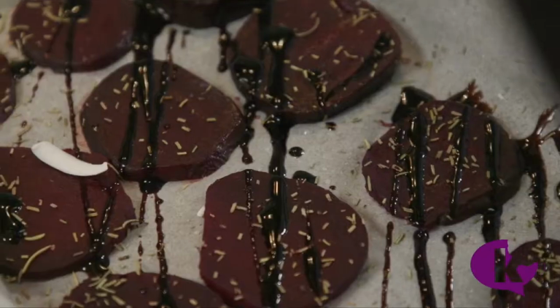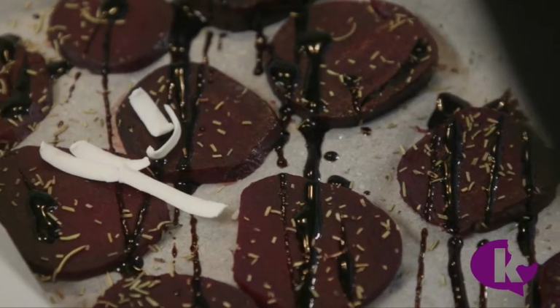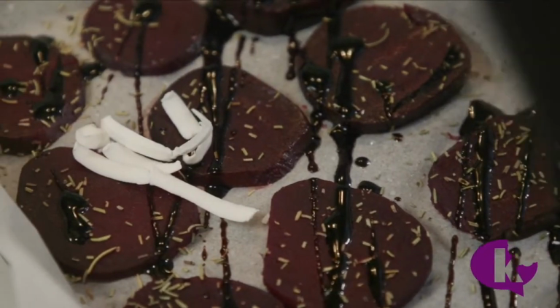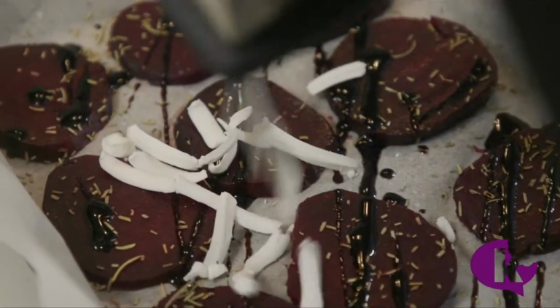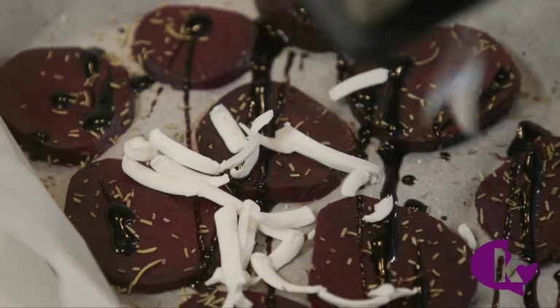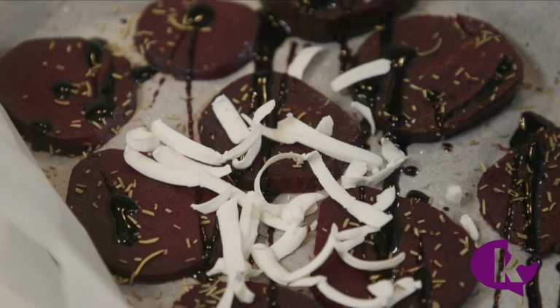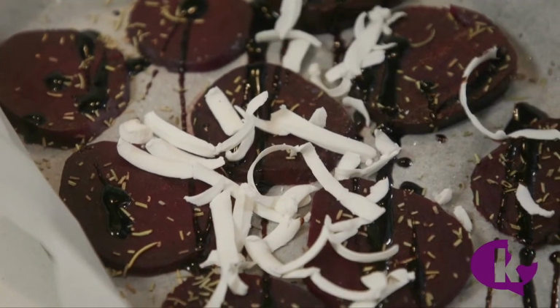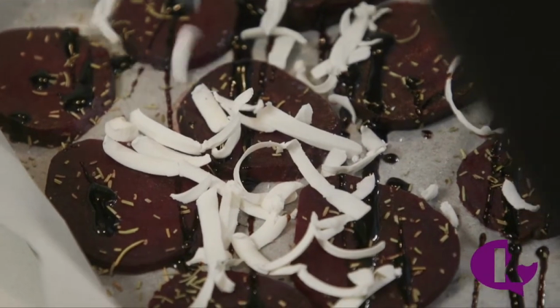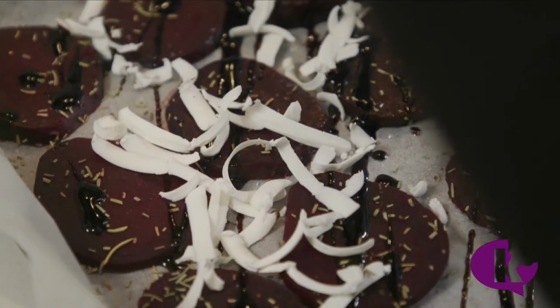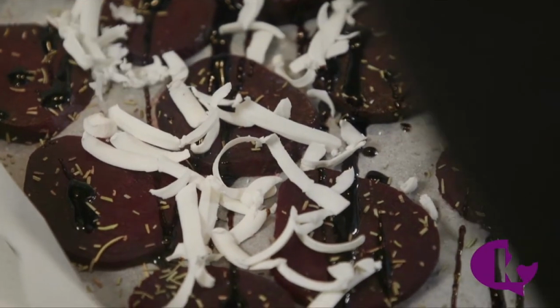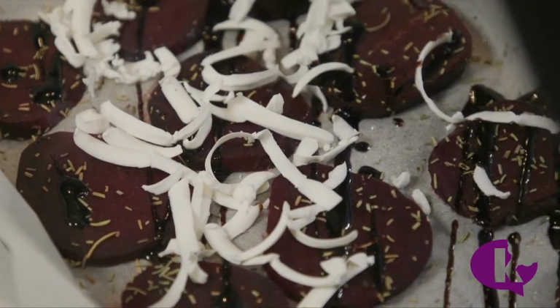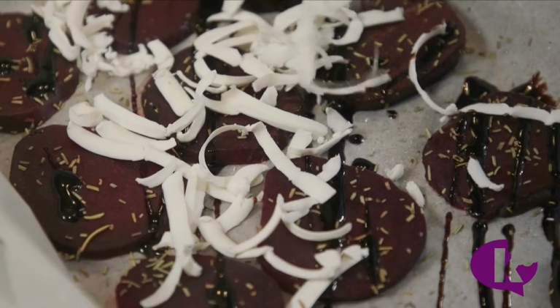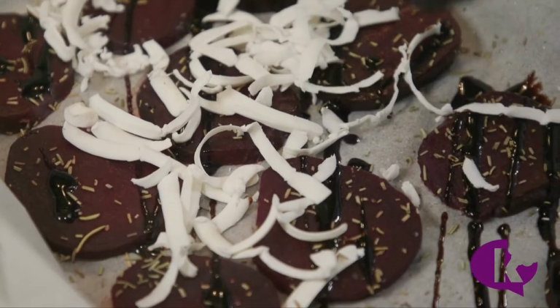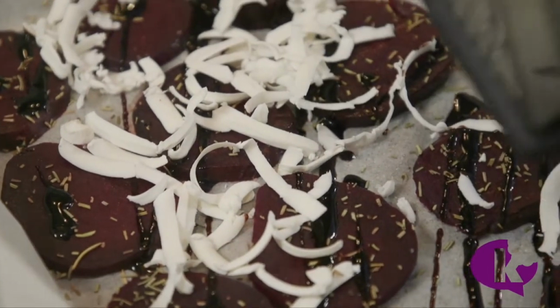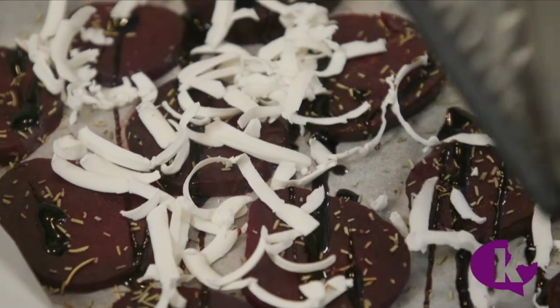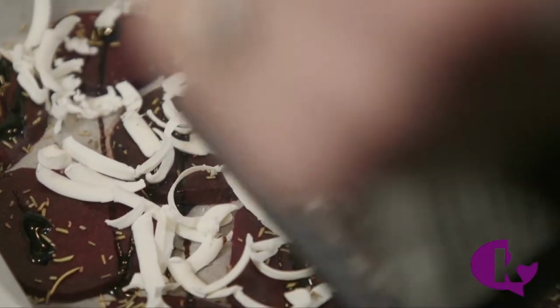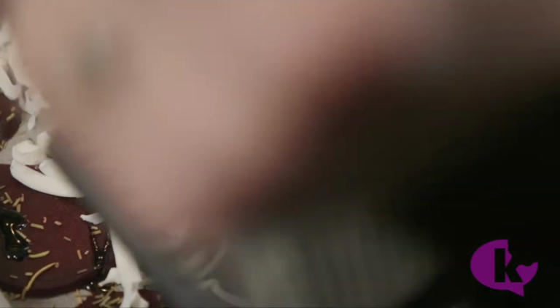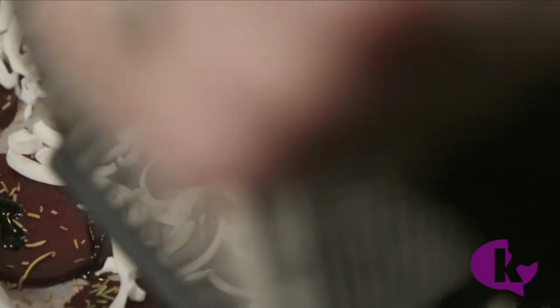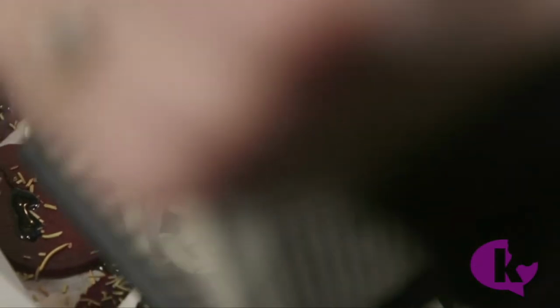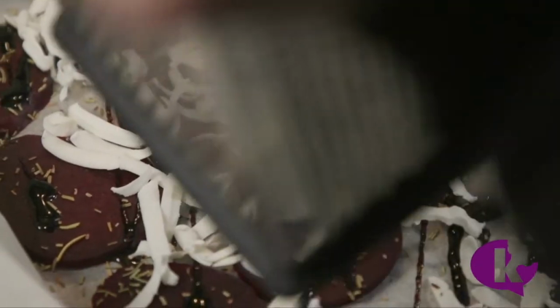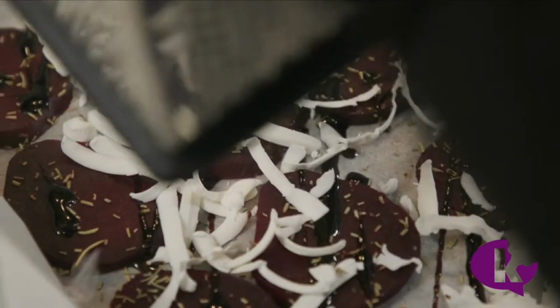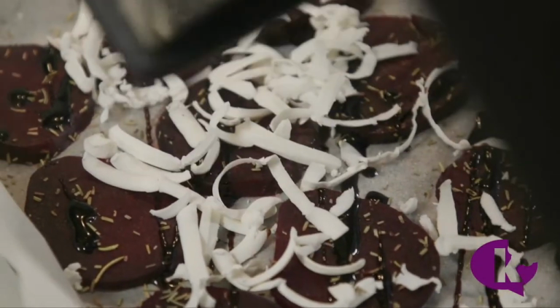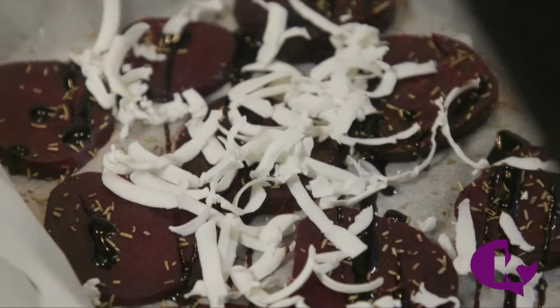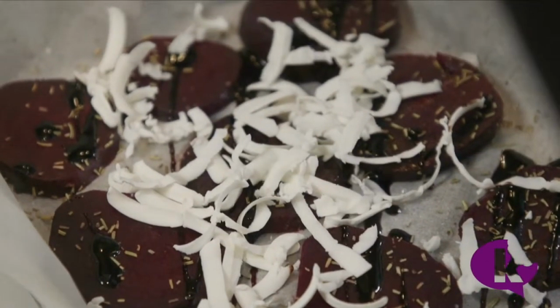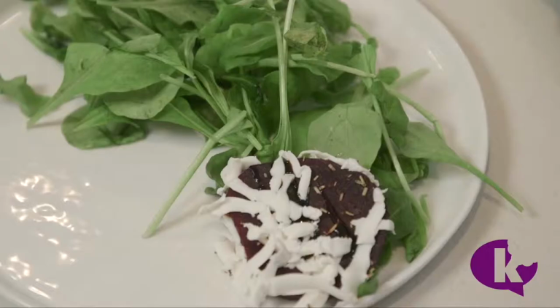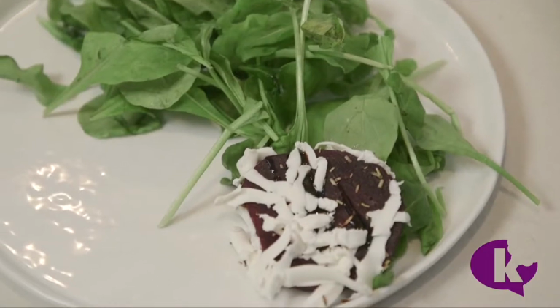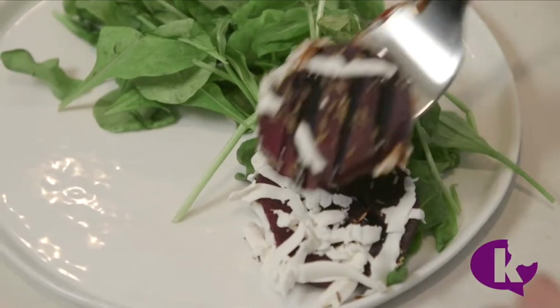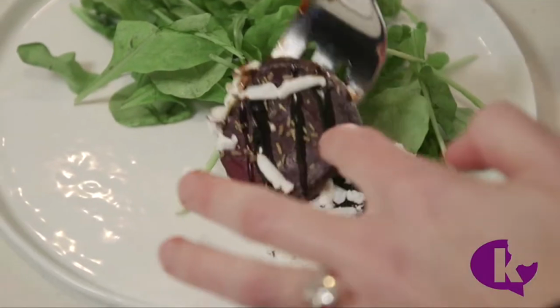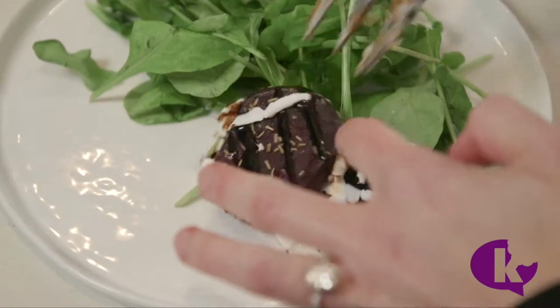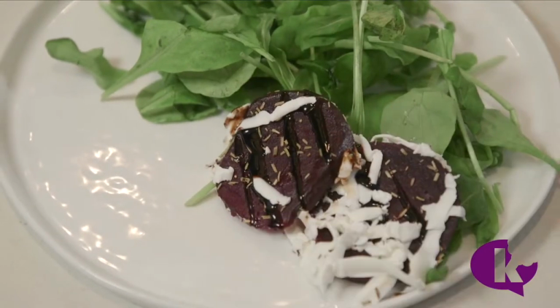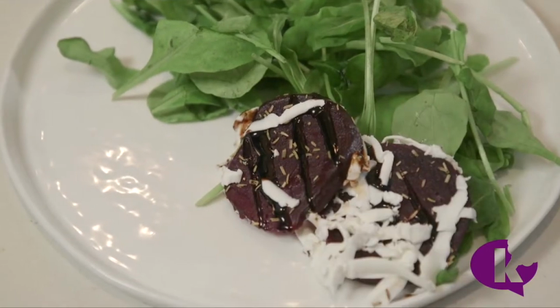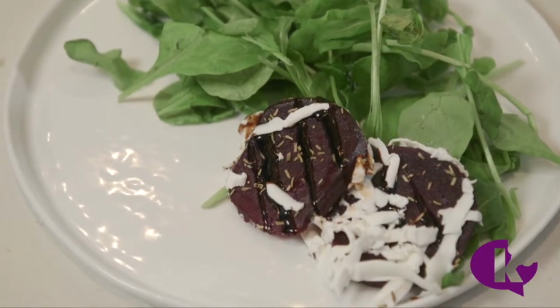Right when the beets come out of the oven, grate the goat cheese over them so the heat will melt the cheese. If you want the goat cheese to grate easily, stick it into the freezer for a few minutes before grating. You can also skip the cheese. Serve alongside some greens.